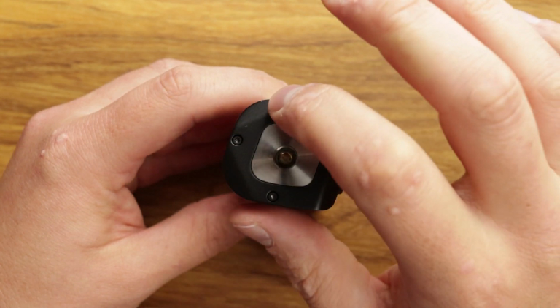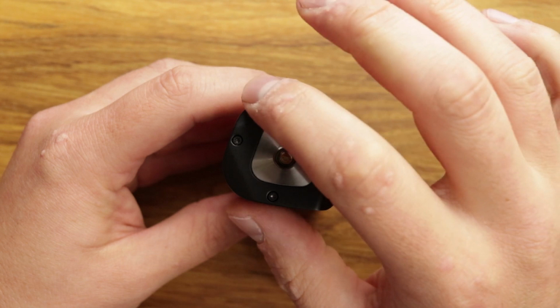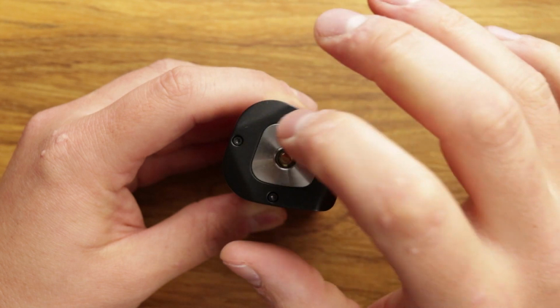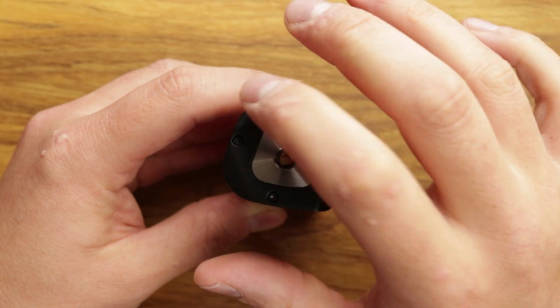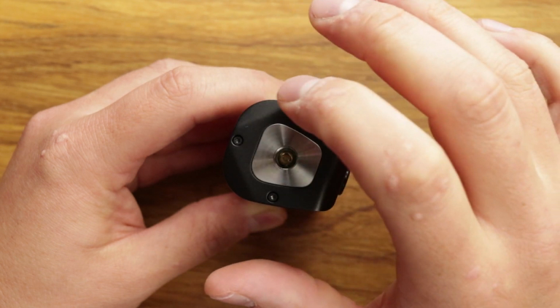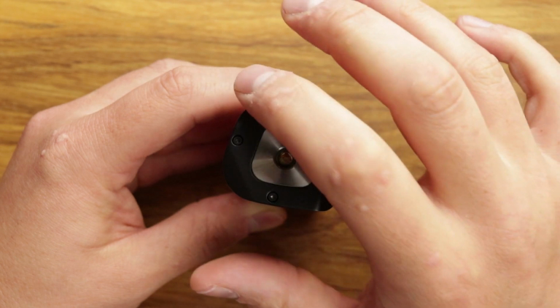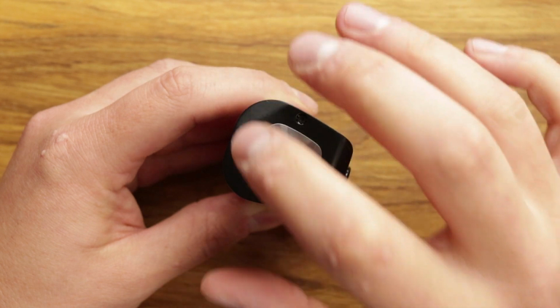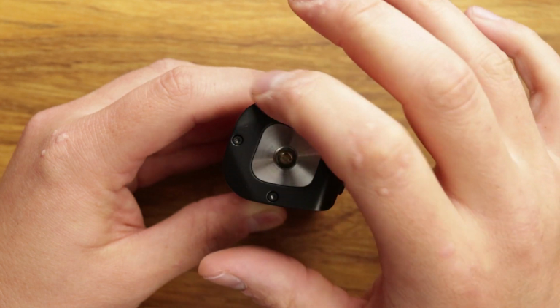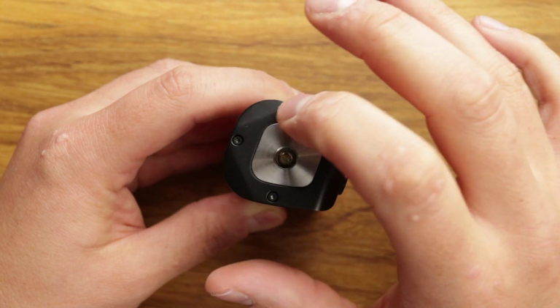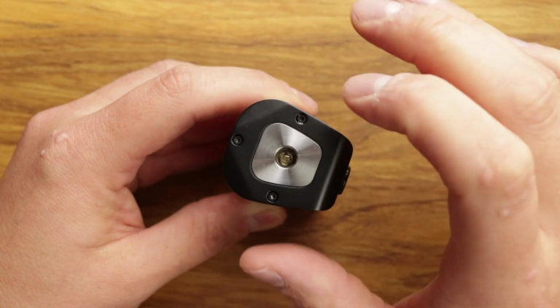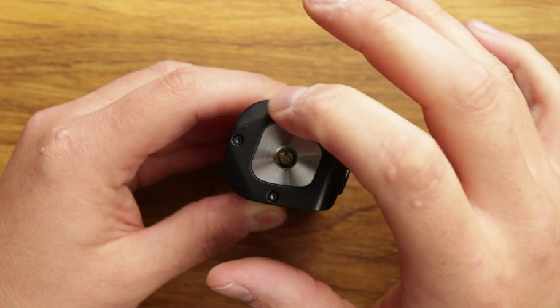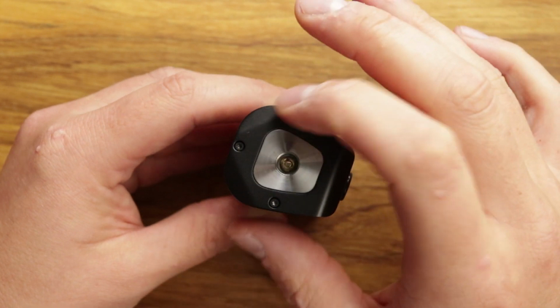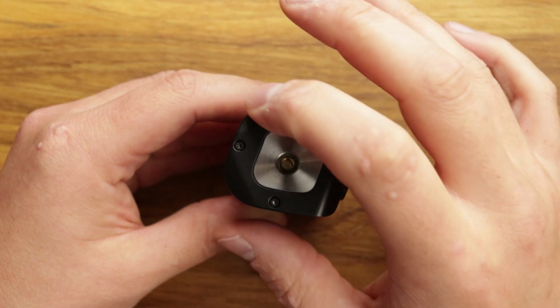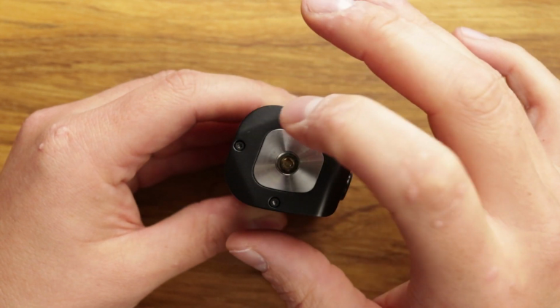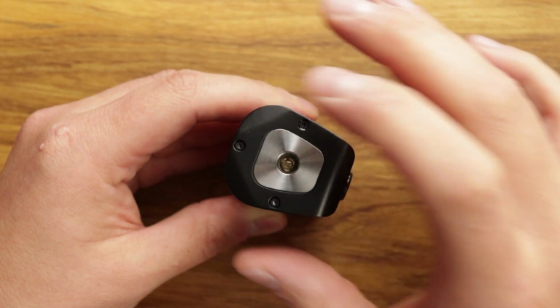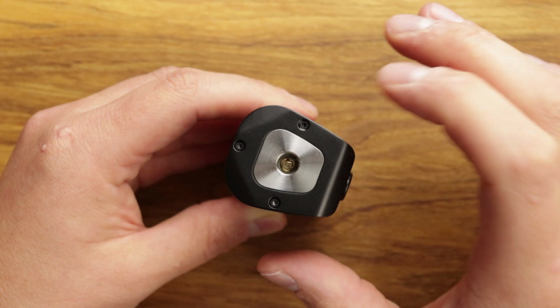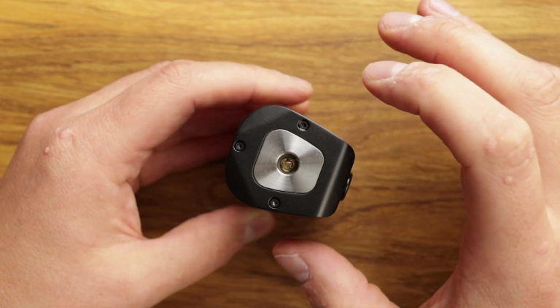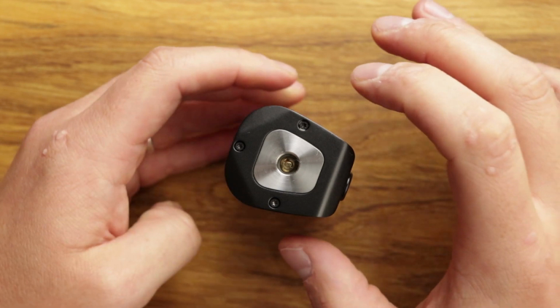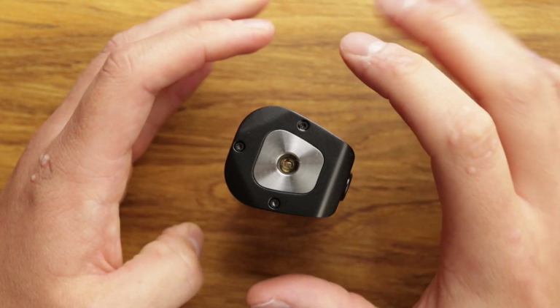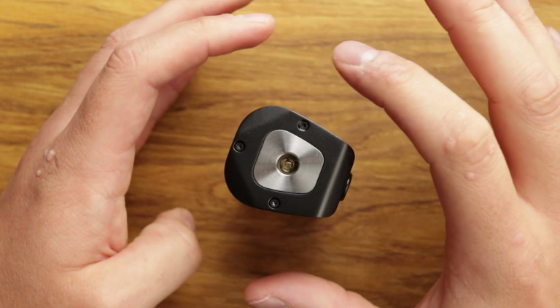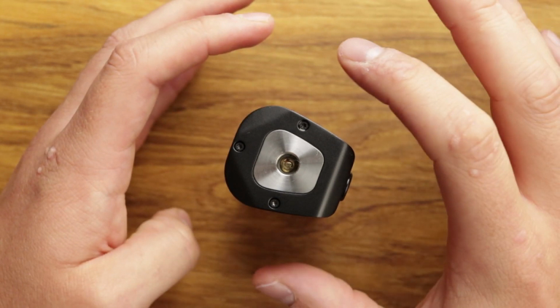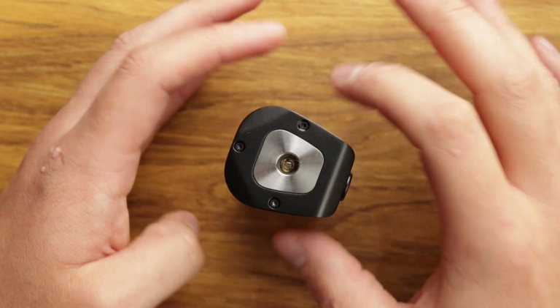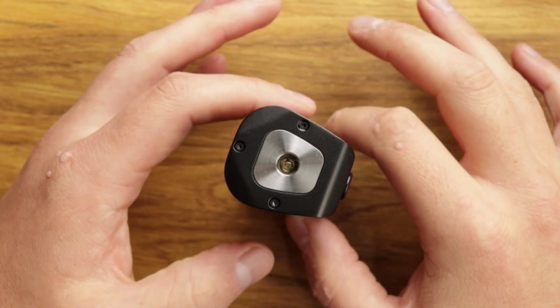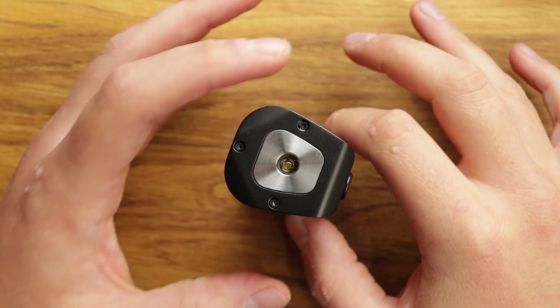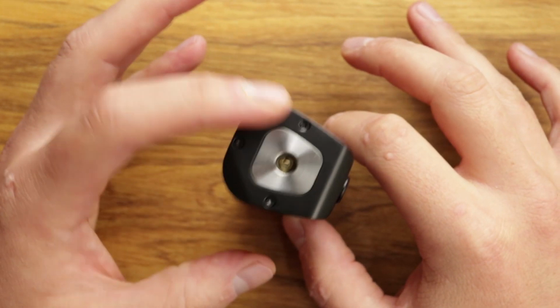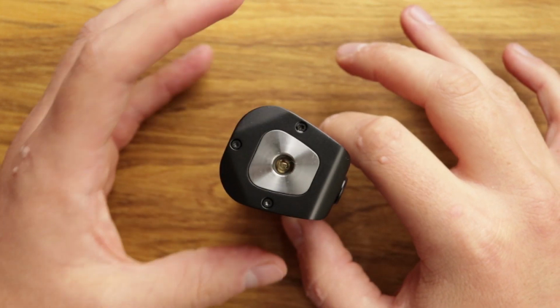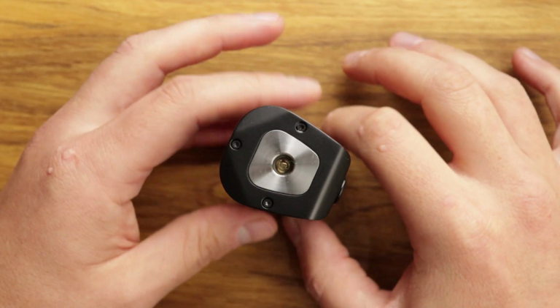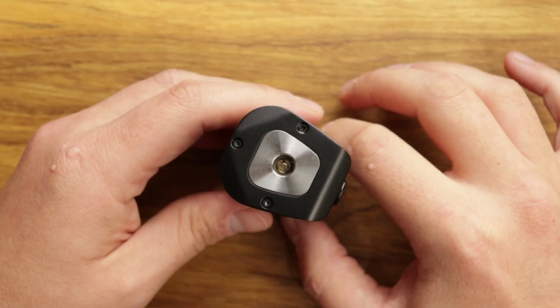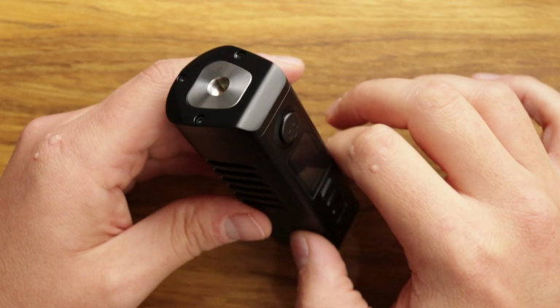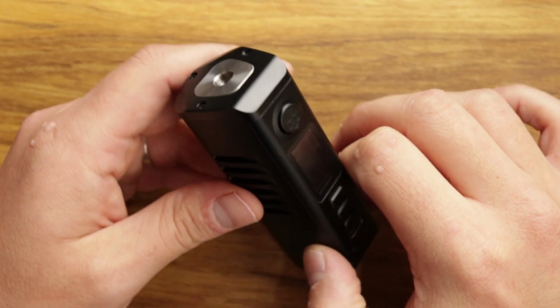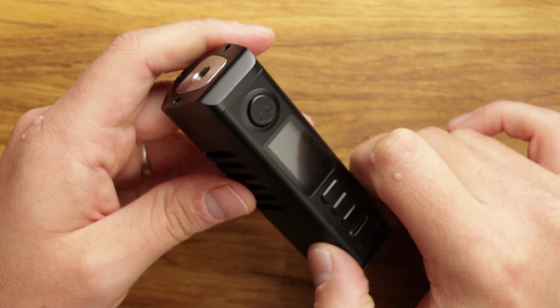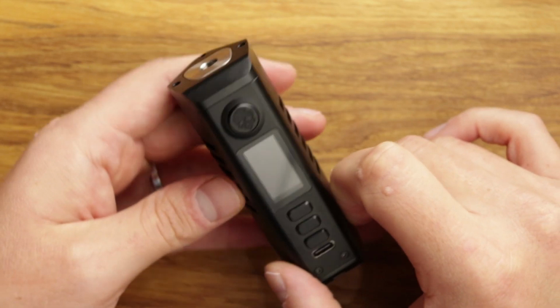You can get a 30mm on as well, but it will start to impact on the slight bevels. So an absolute dream fit is 28mm, but you can get 30mm on here if you really want to as well.